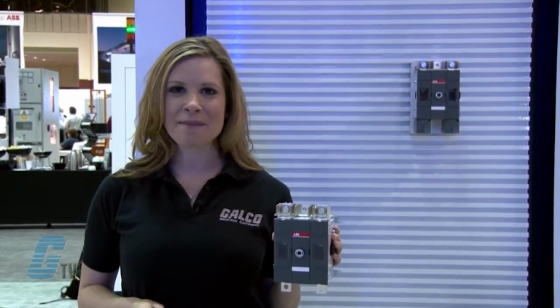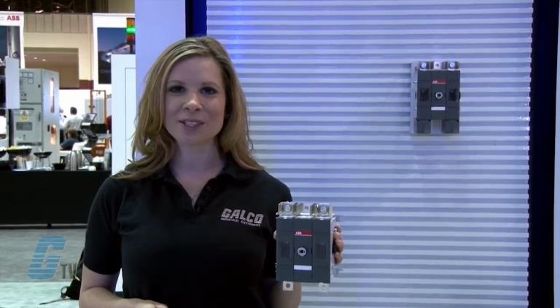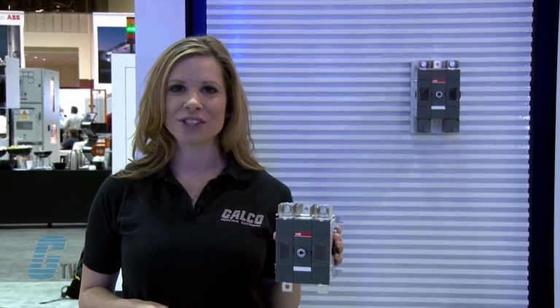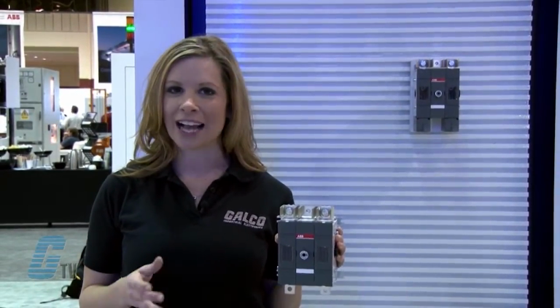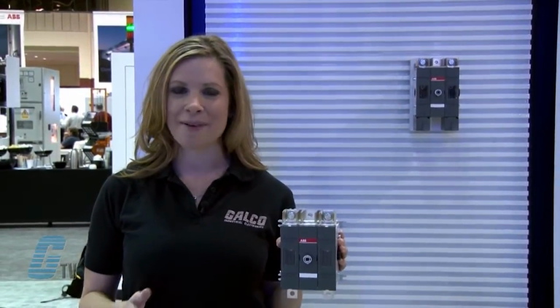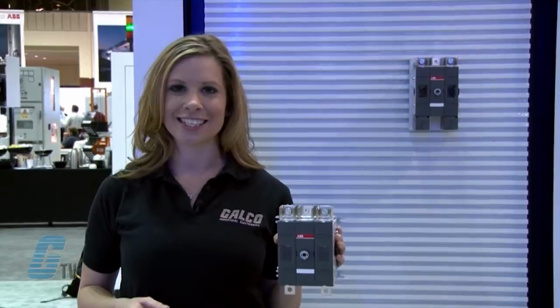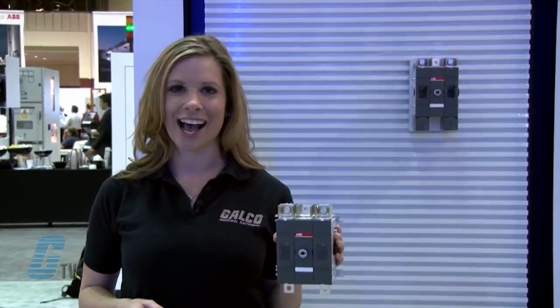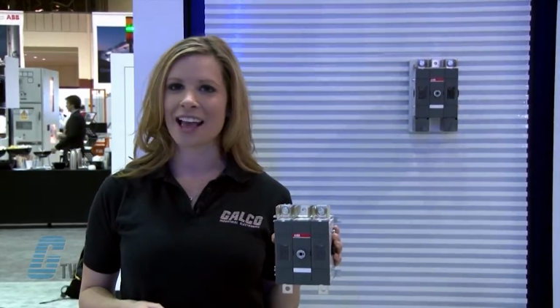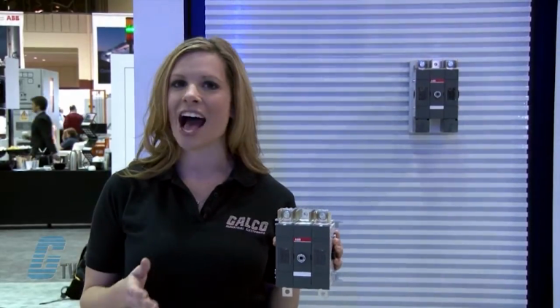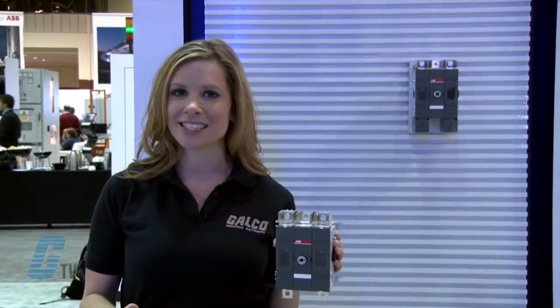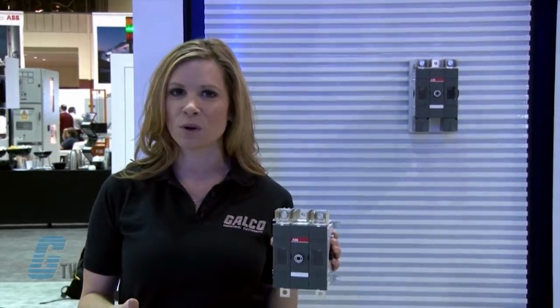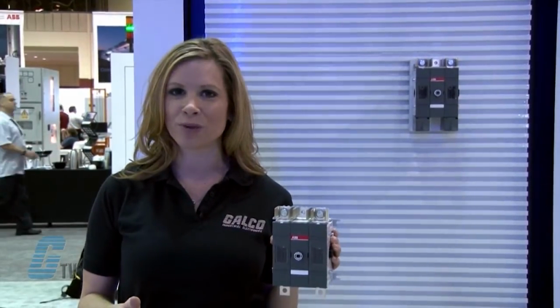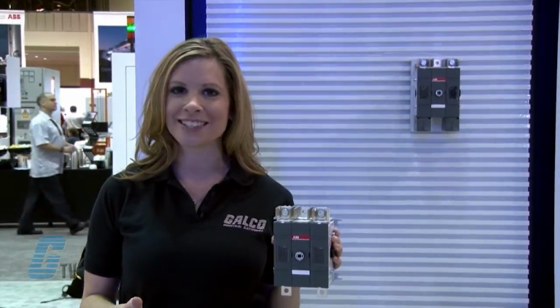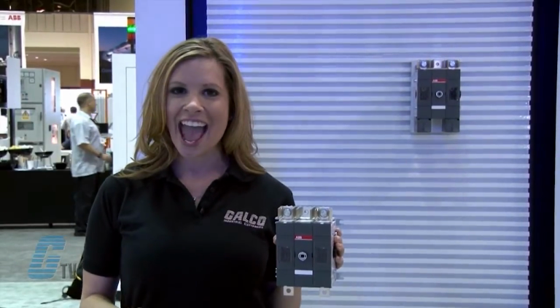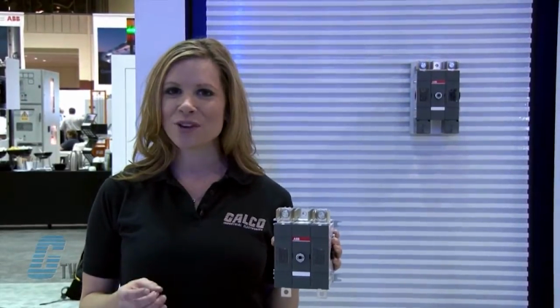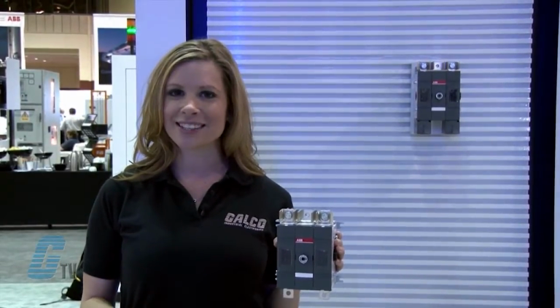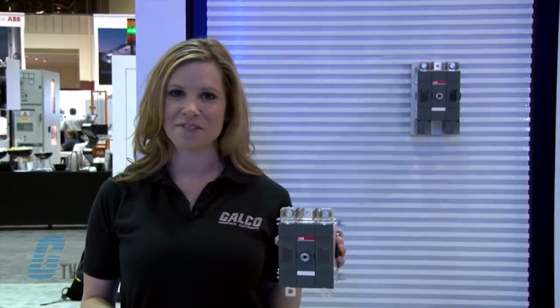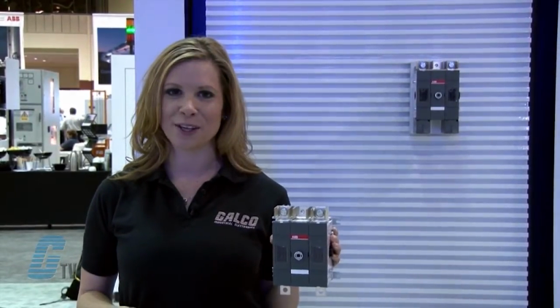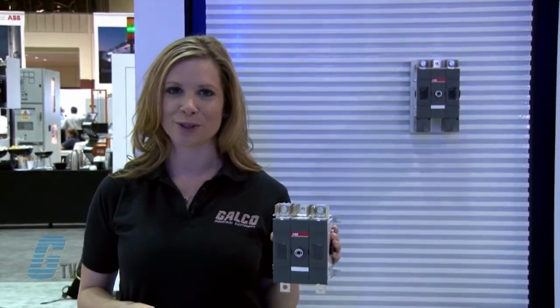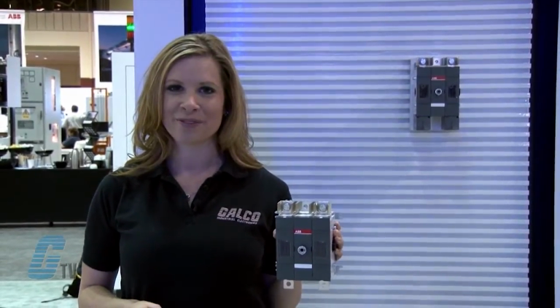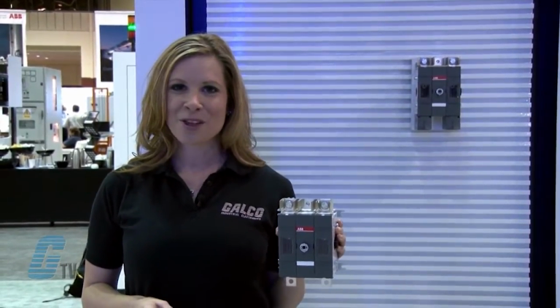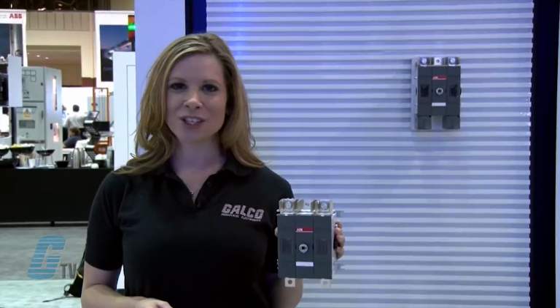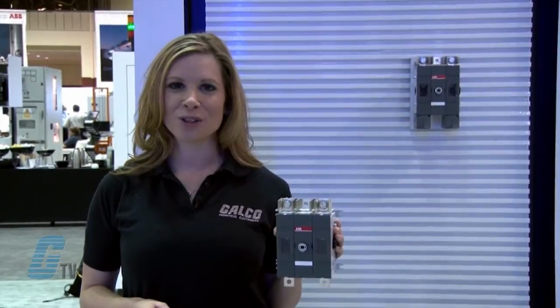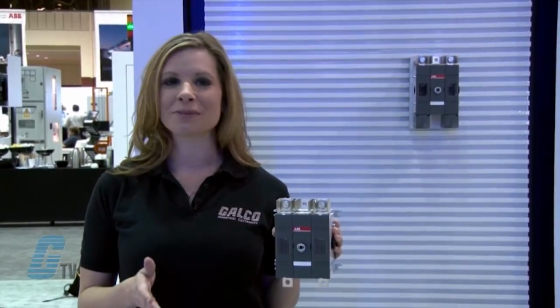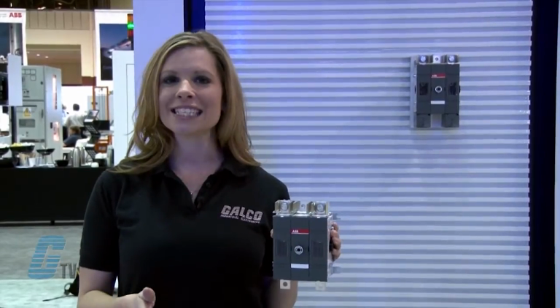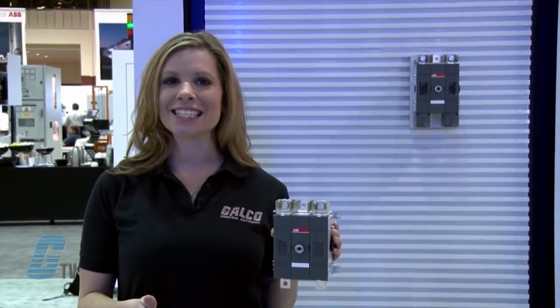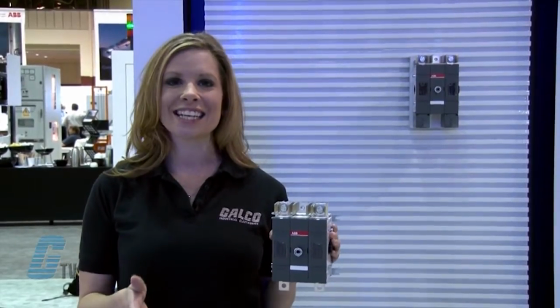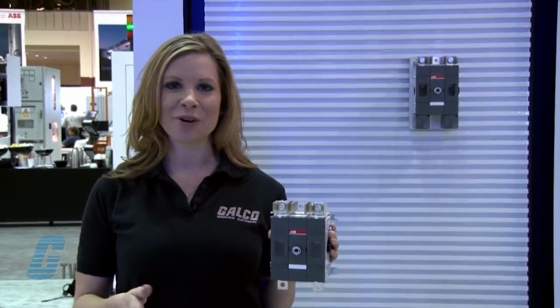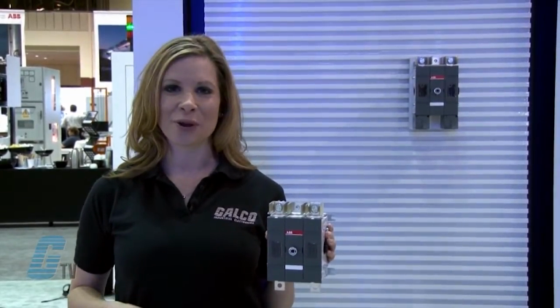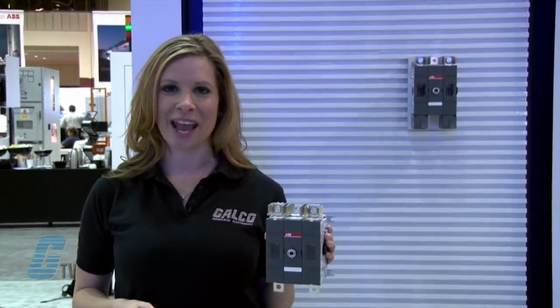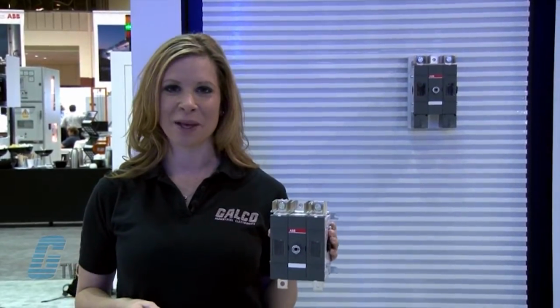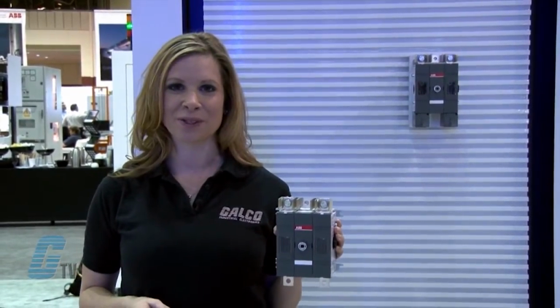ABB switches are compact in size, have high DC voltage ratings and unique safety features. The range goes from 16 to 630 amperes.